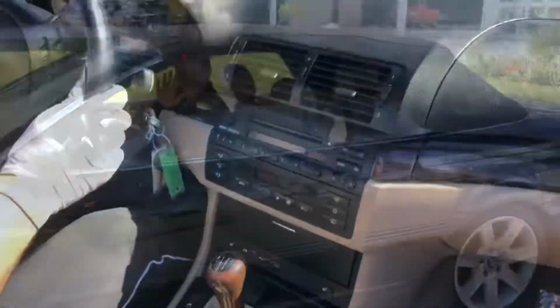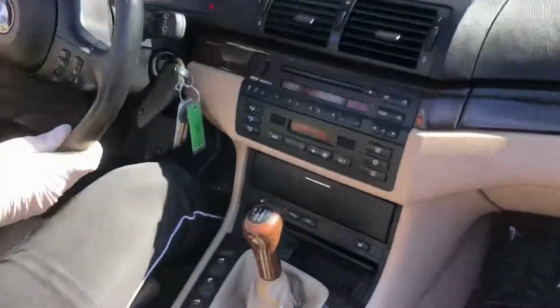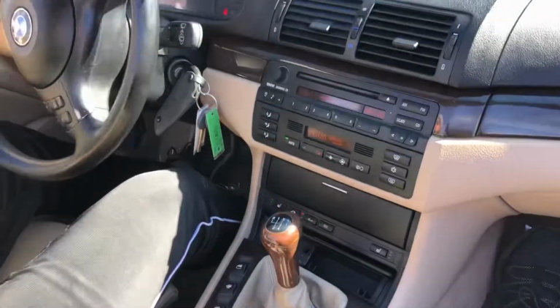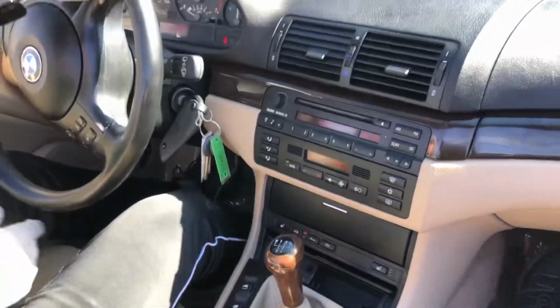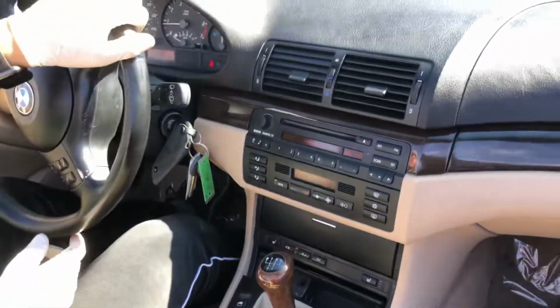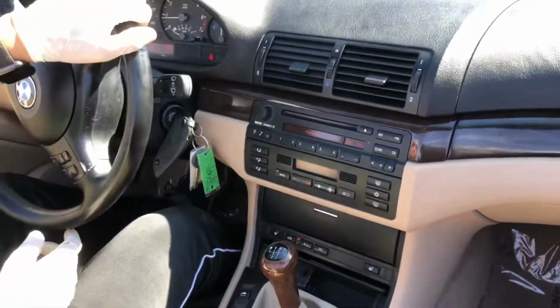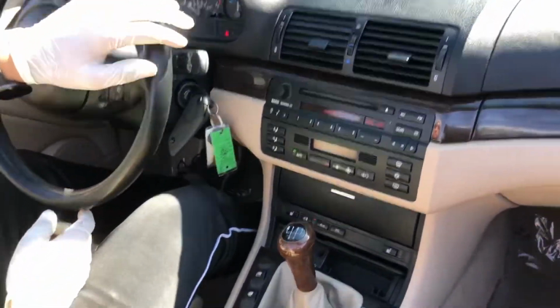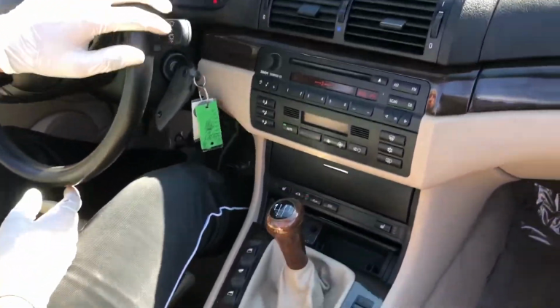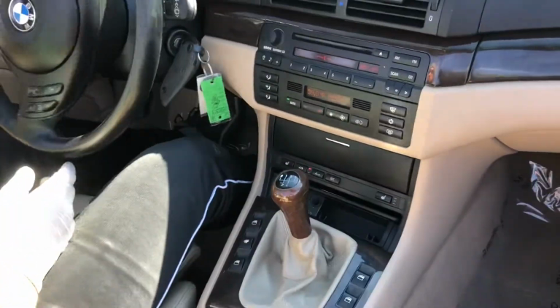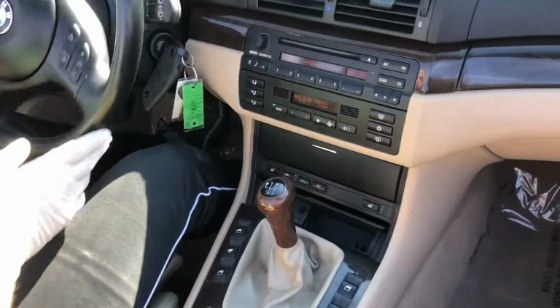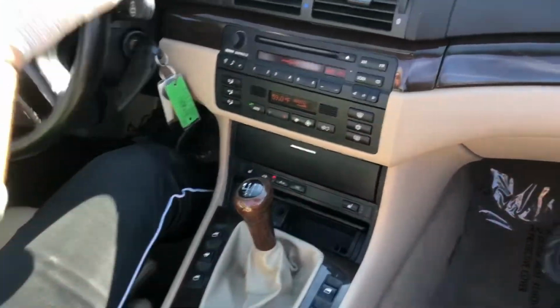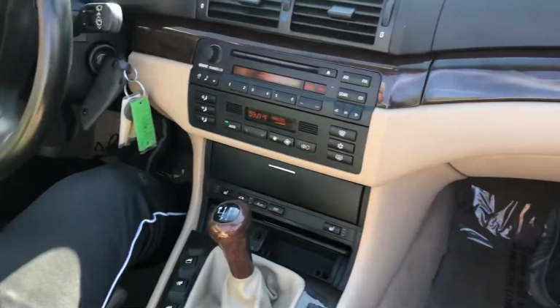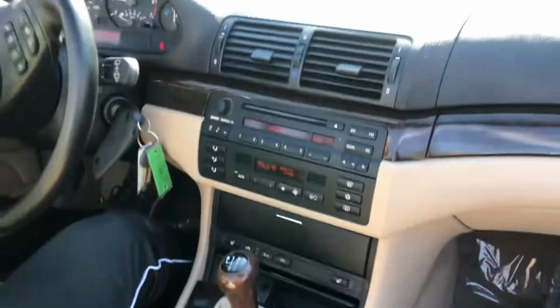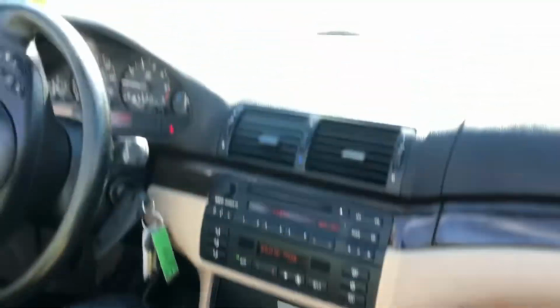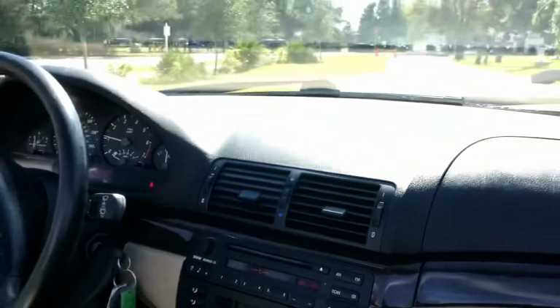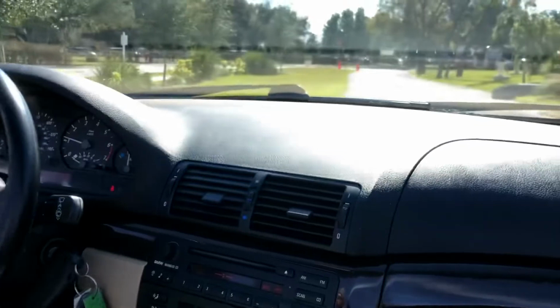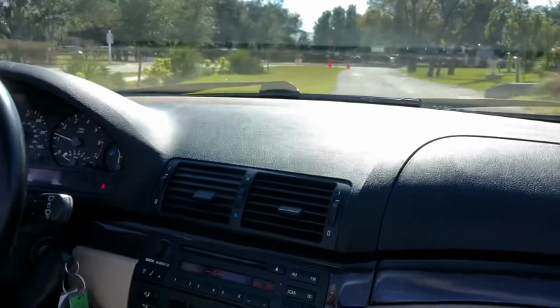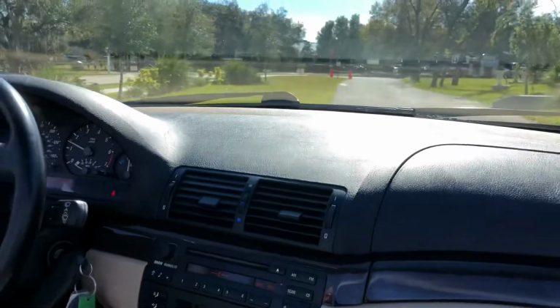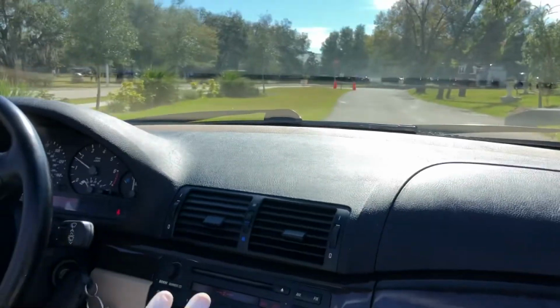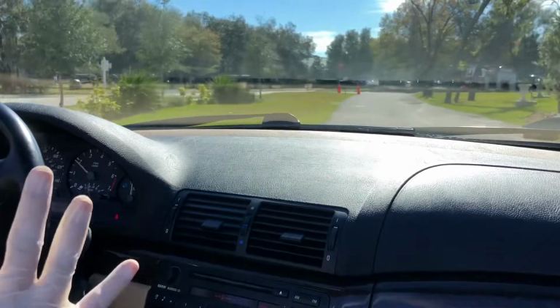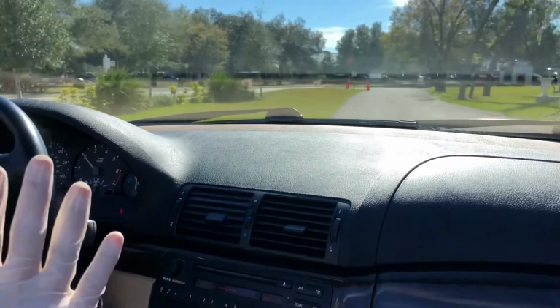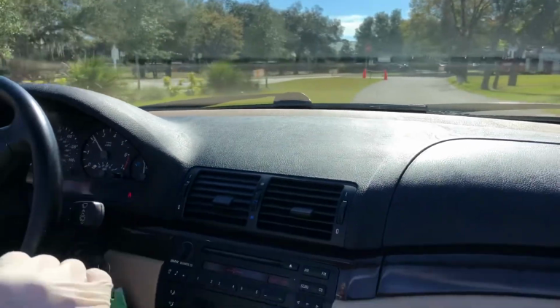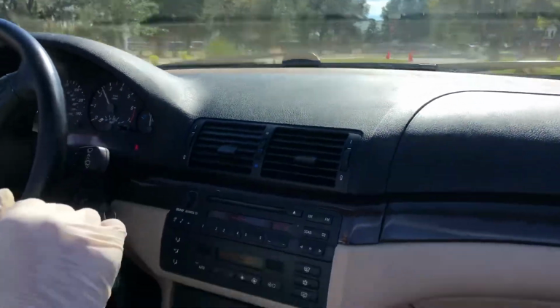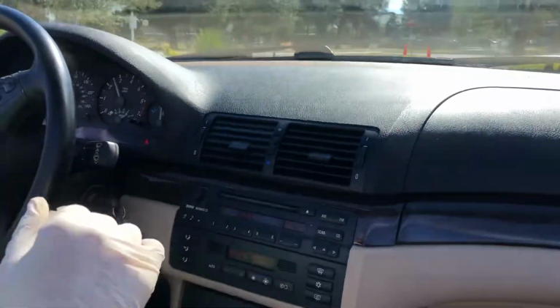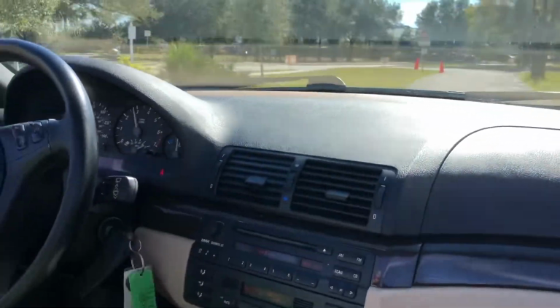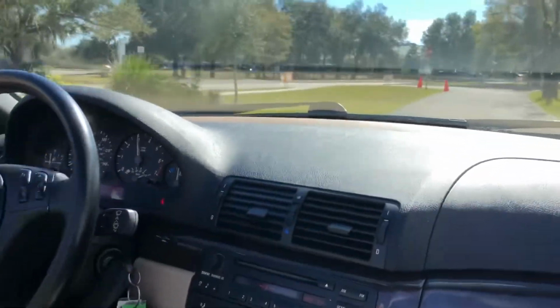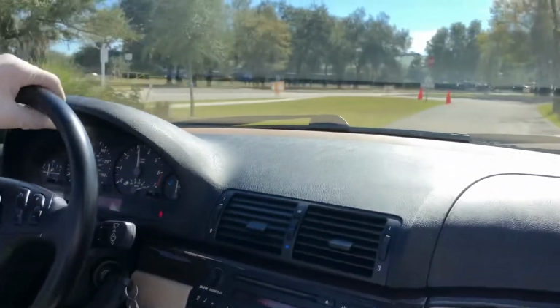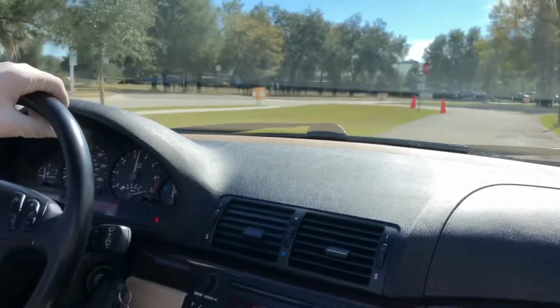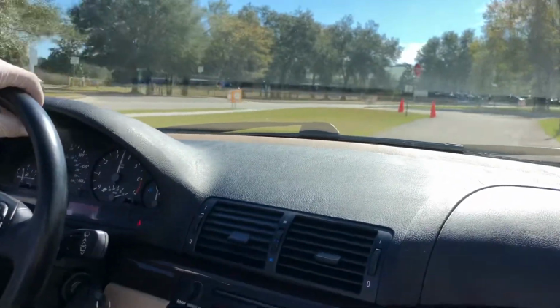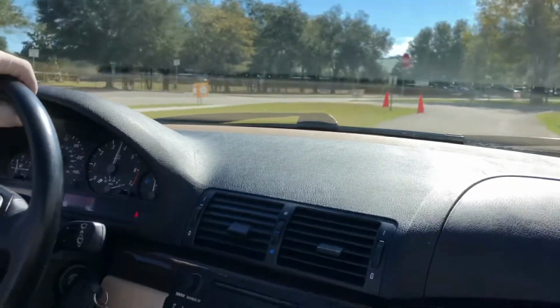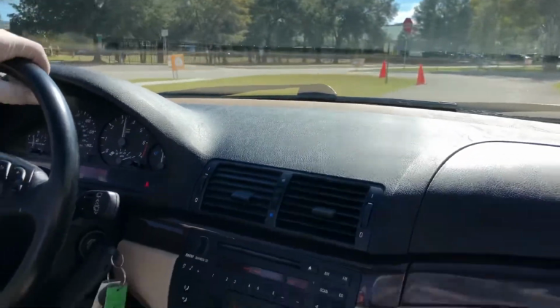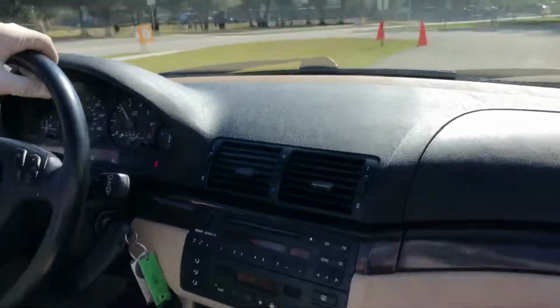Alright, we're in the 2000 BMW convertible — 5-speed. I said 6-speed earlier, that was my bad.